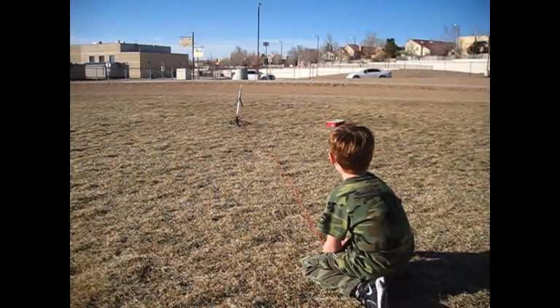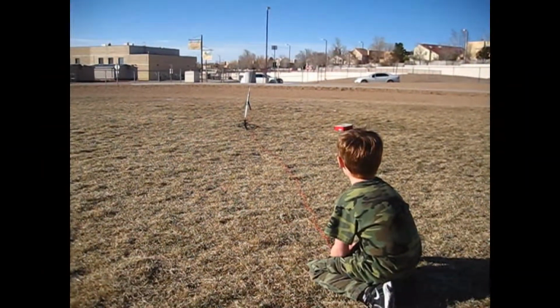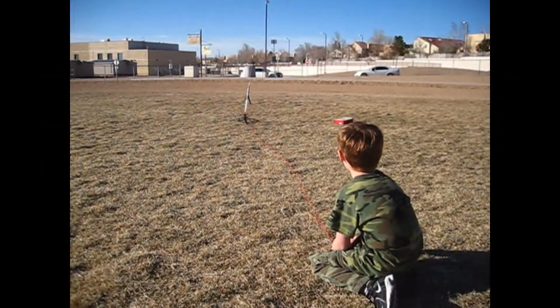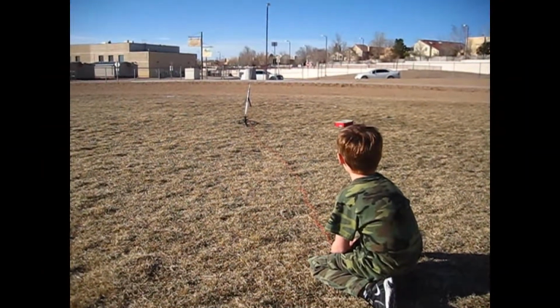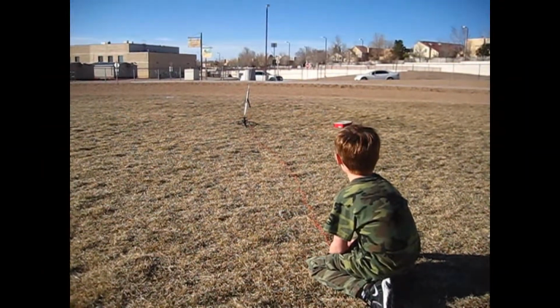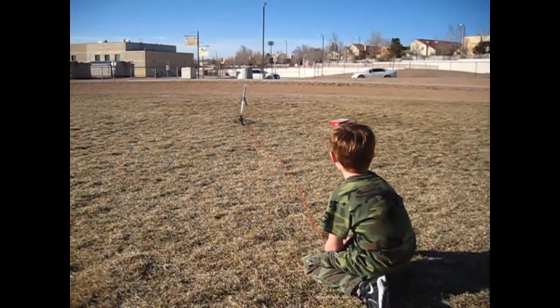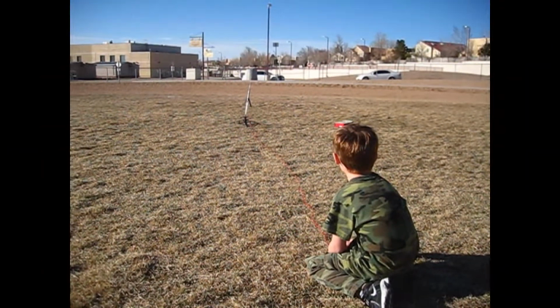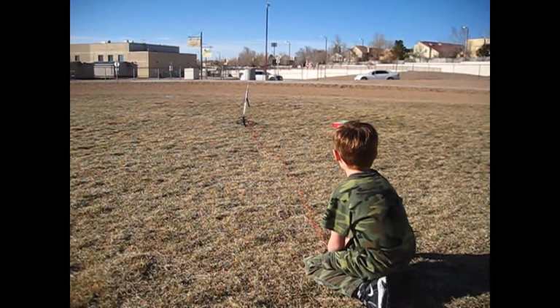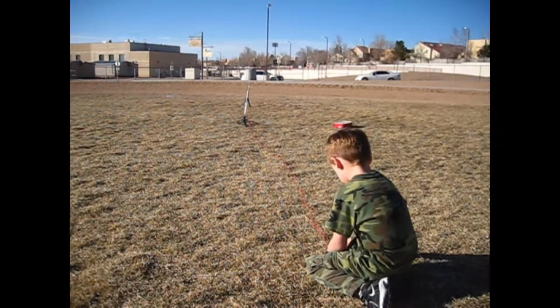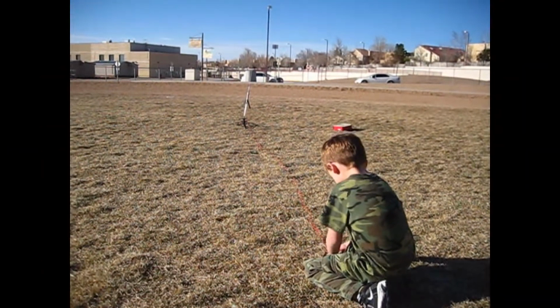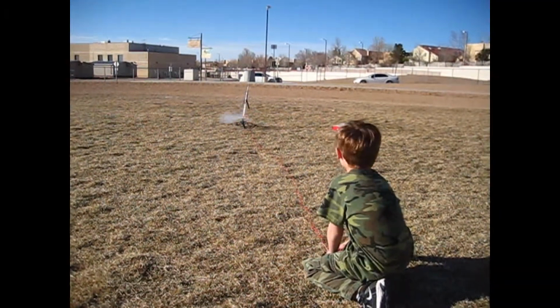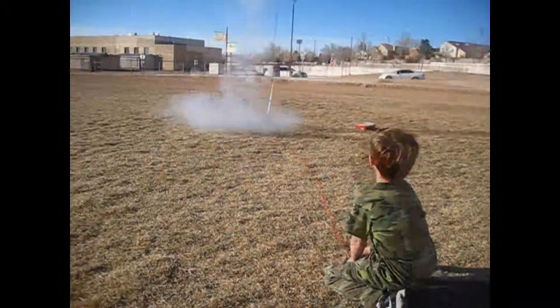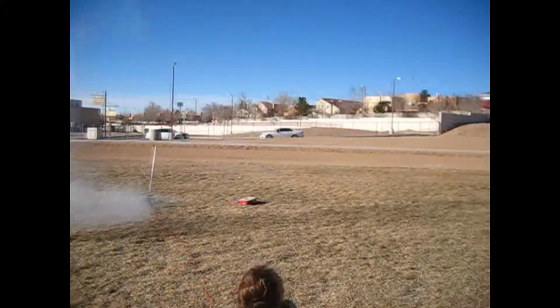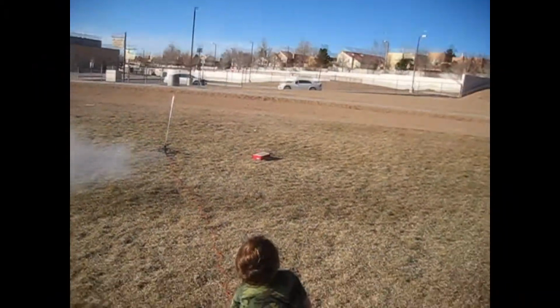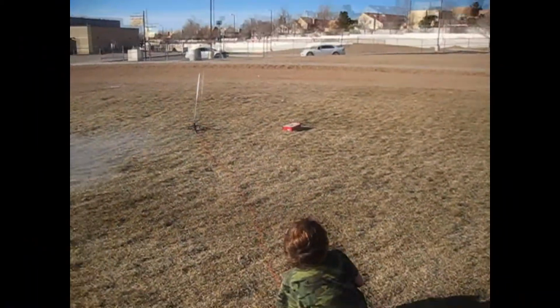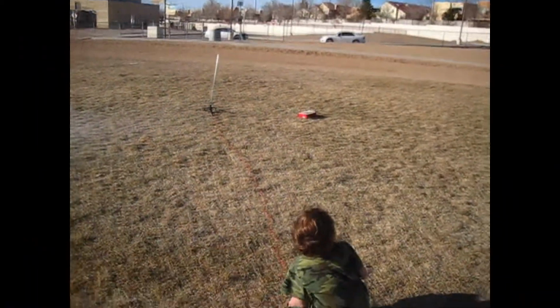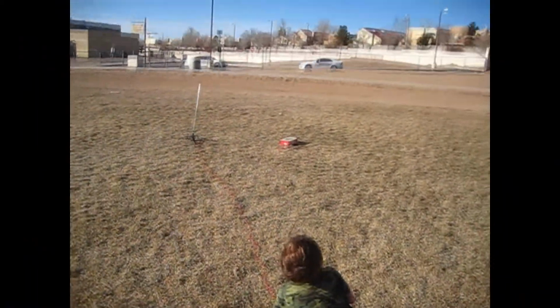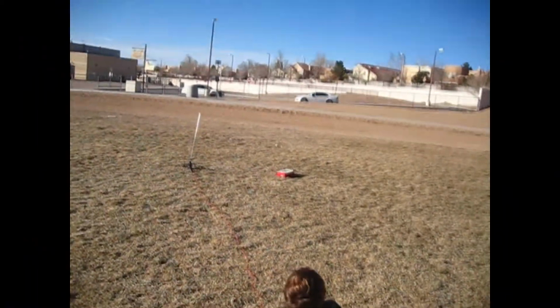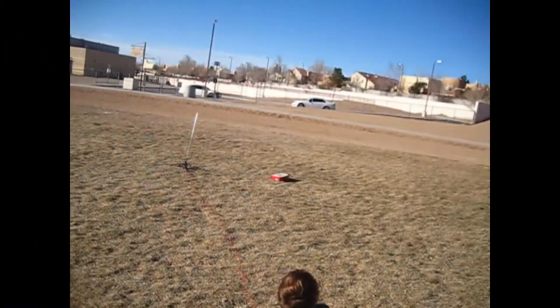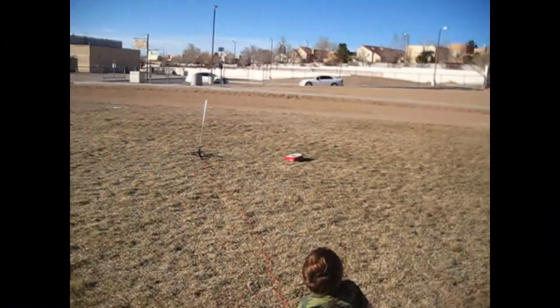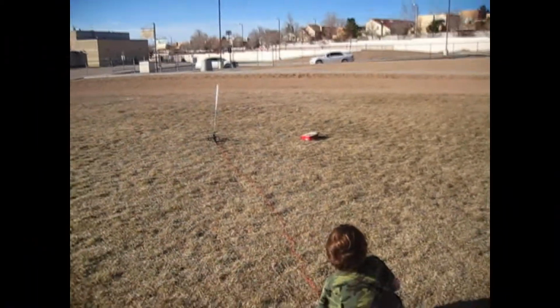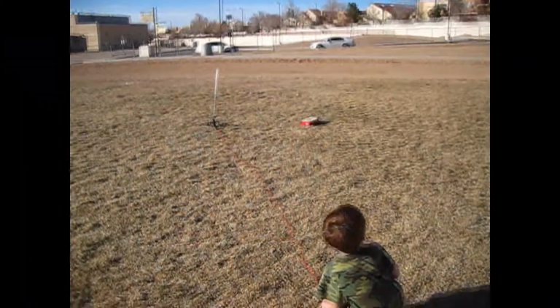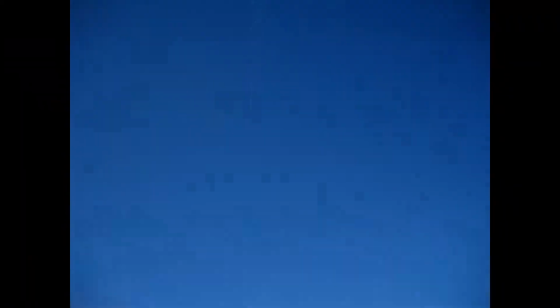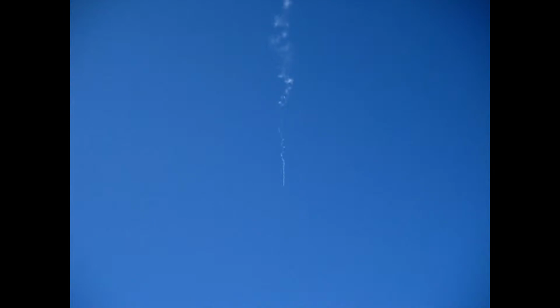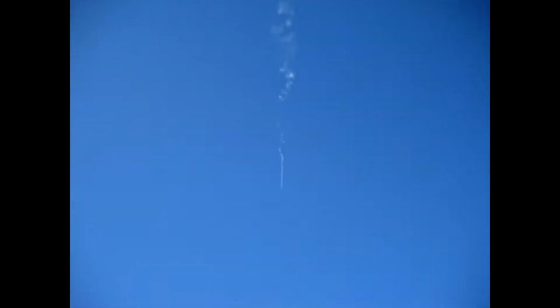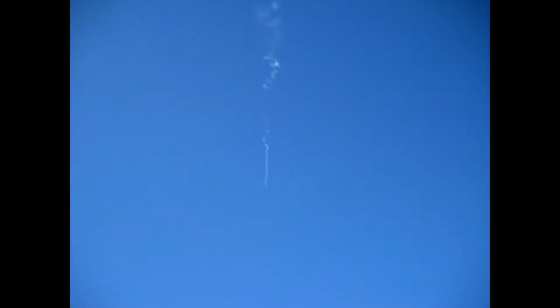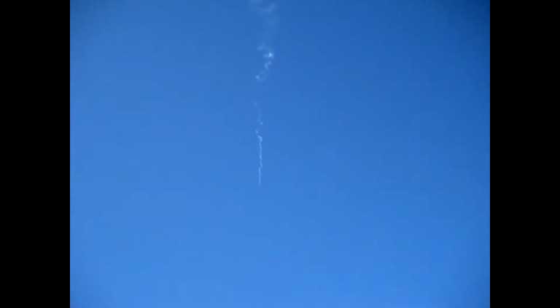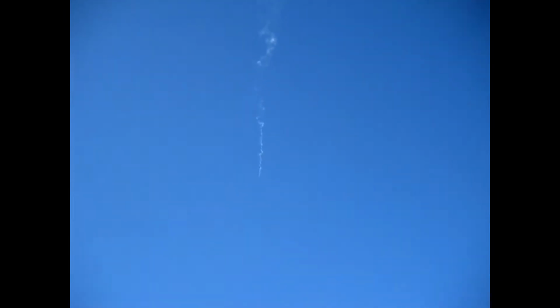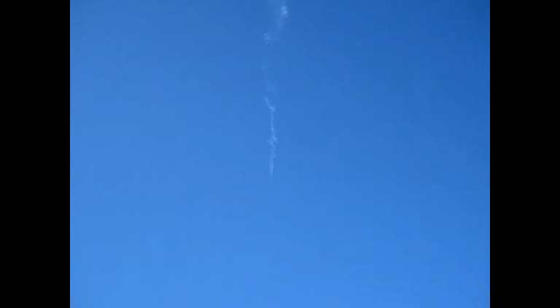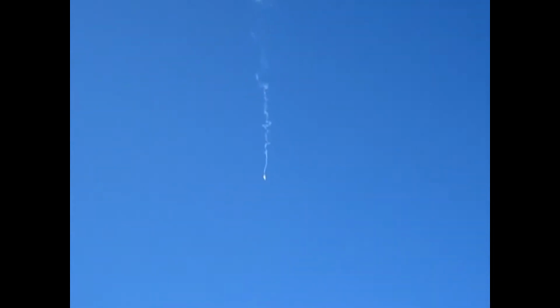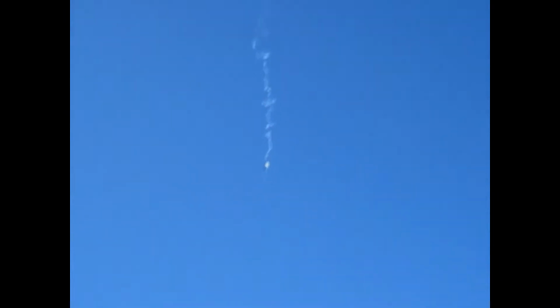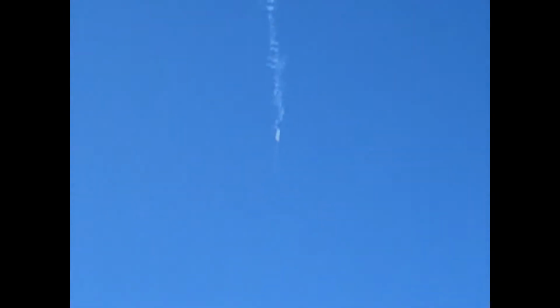Five, four, three, two, one. Woo! That is amazing.